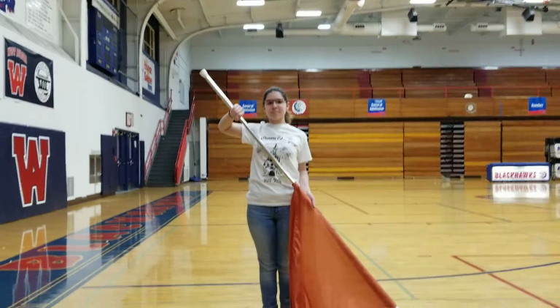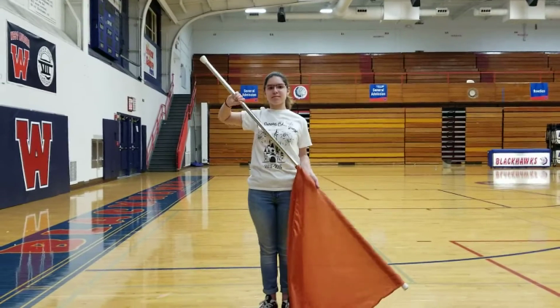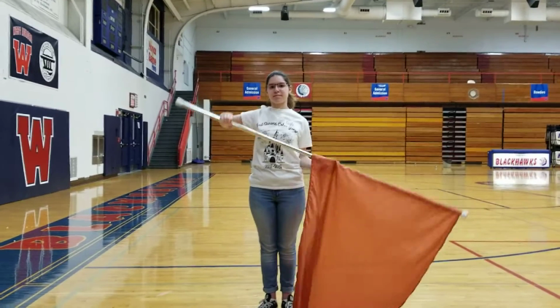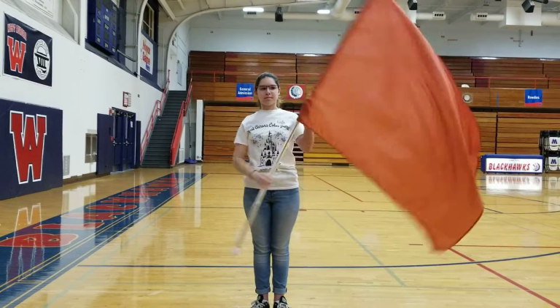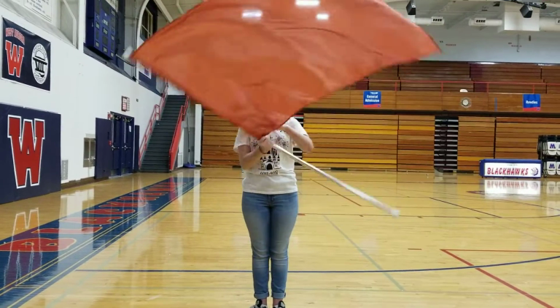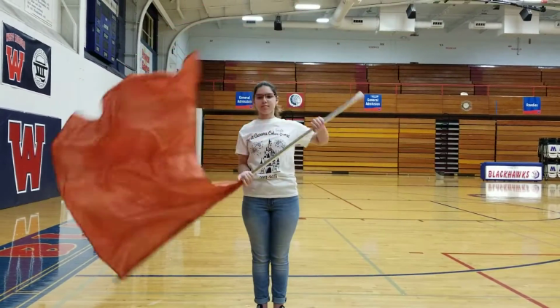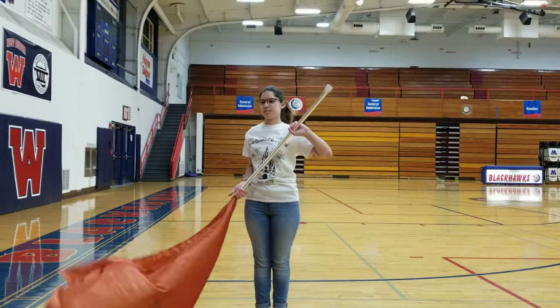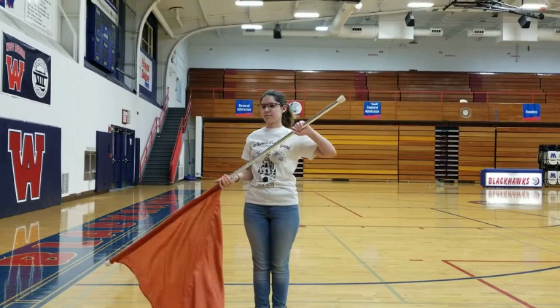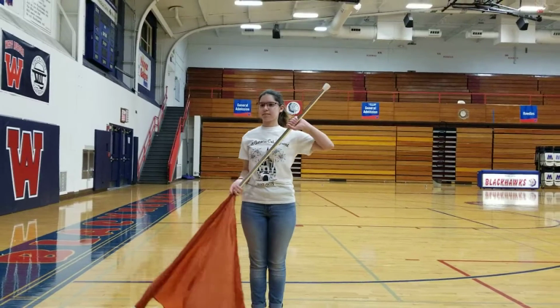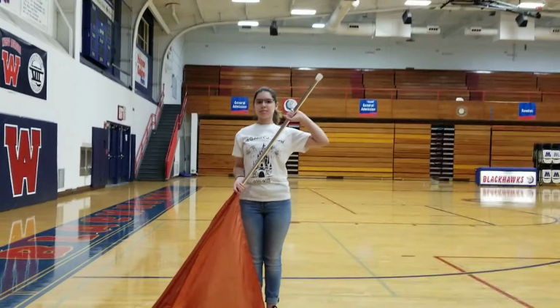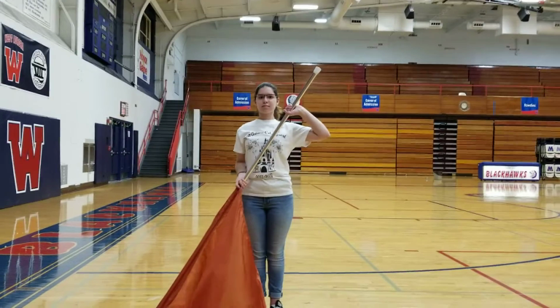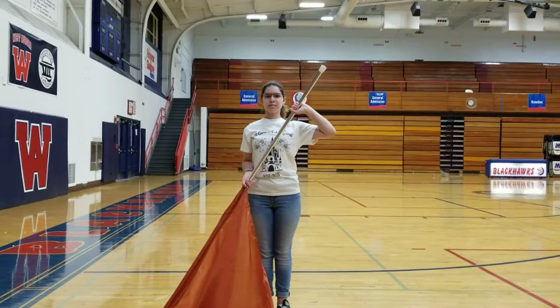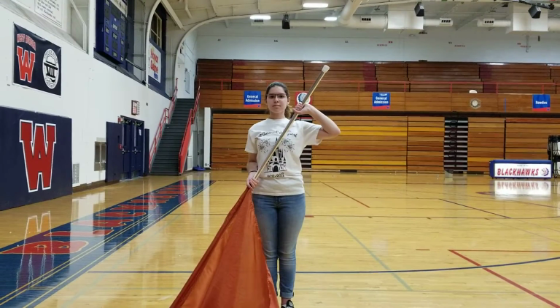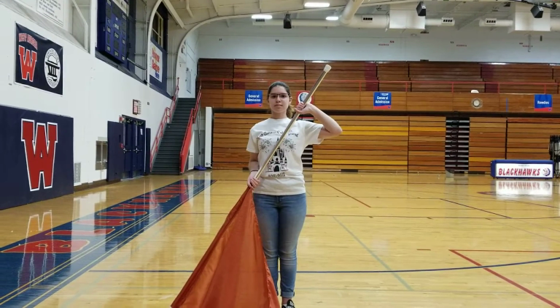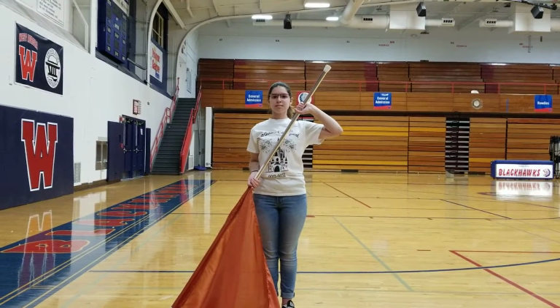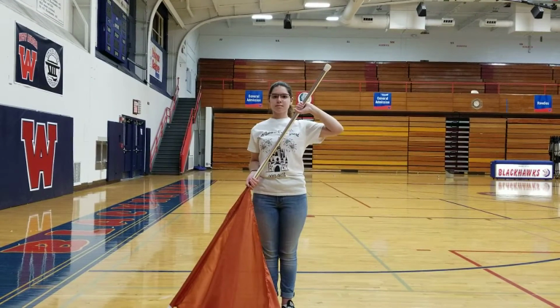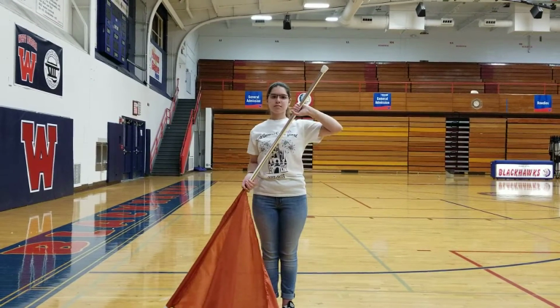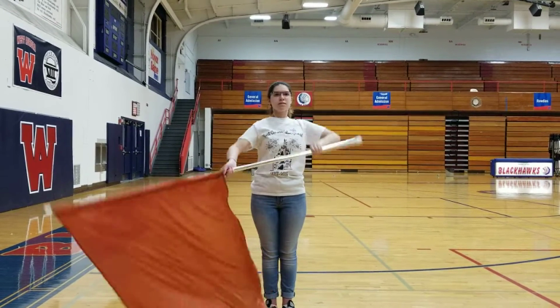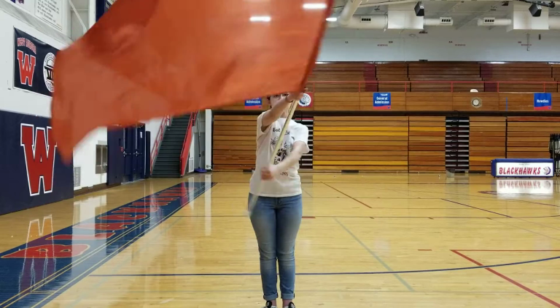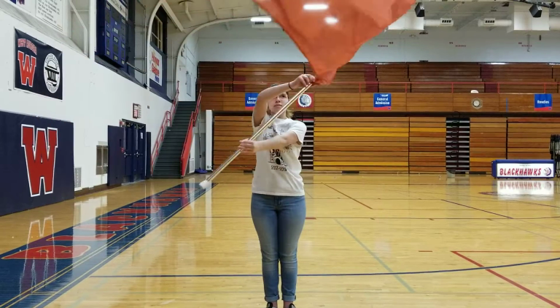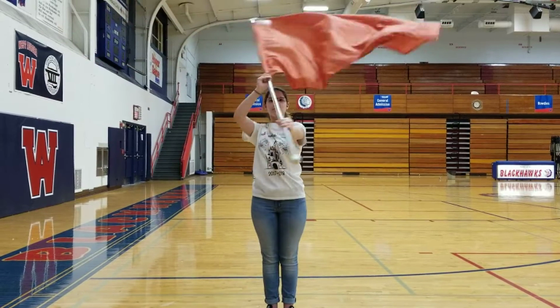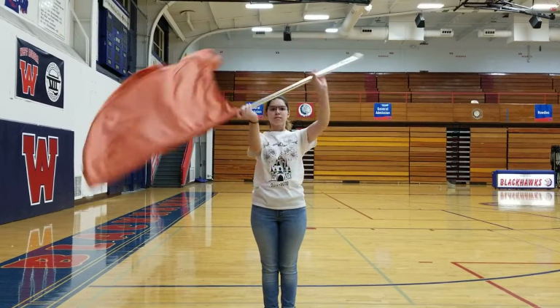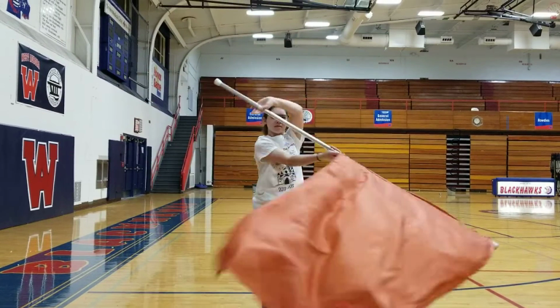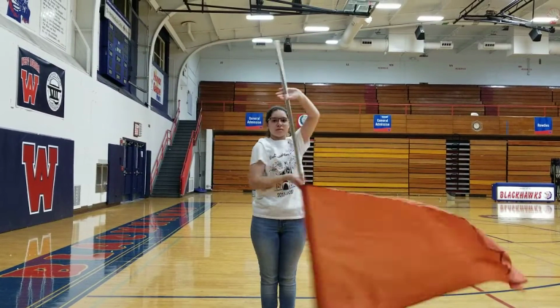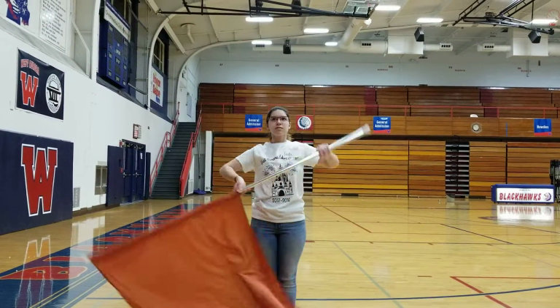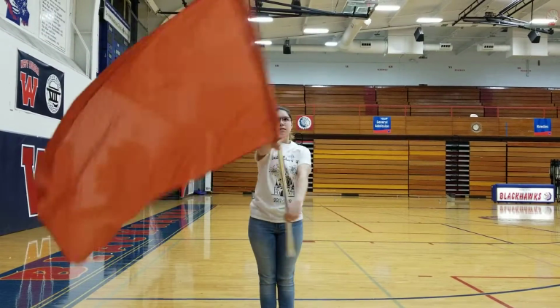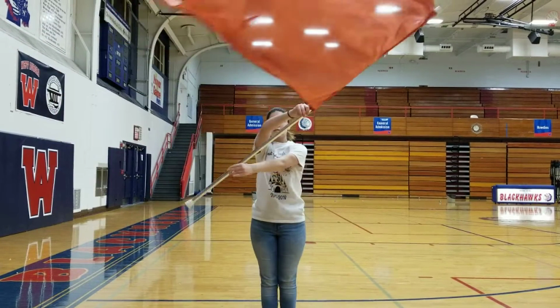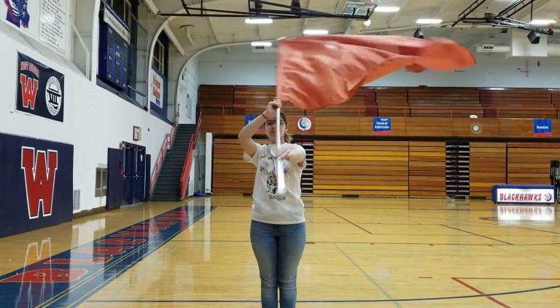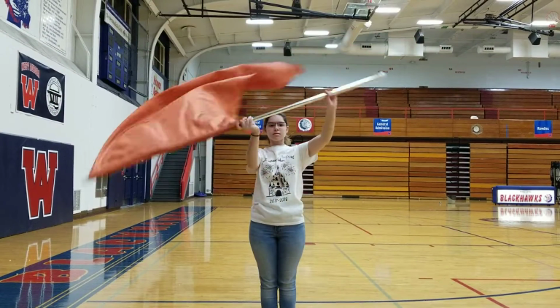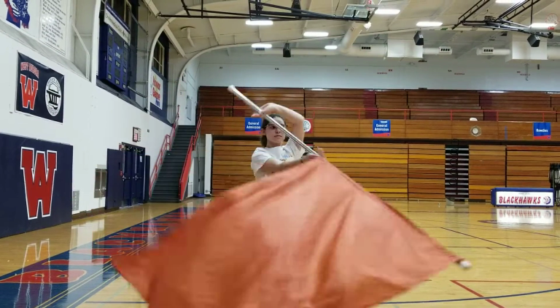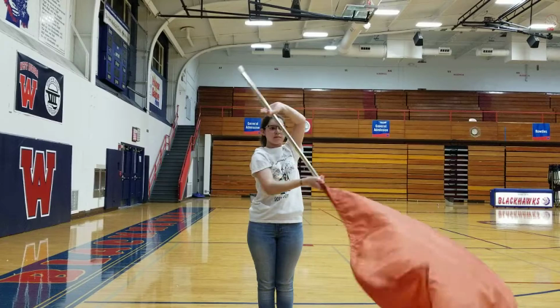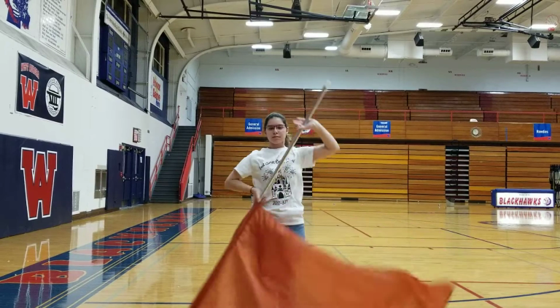Figure eights. So you're starting to right slam and holding at the third. Five, six, seven, eight, one, two, three, four, five, six, seven, eight.